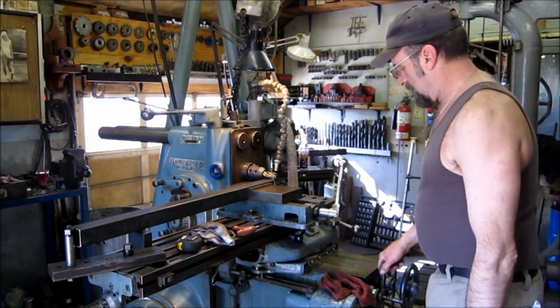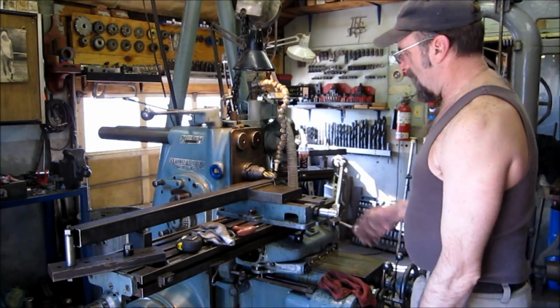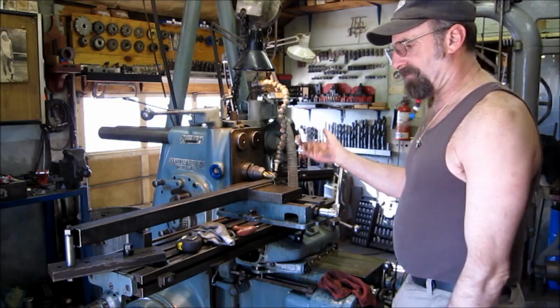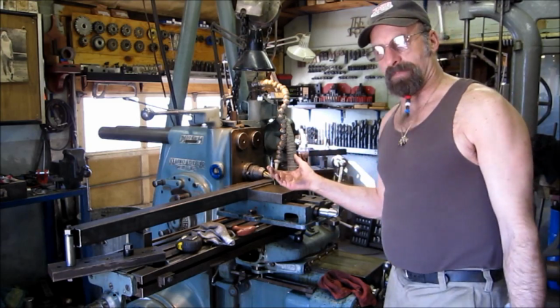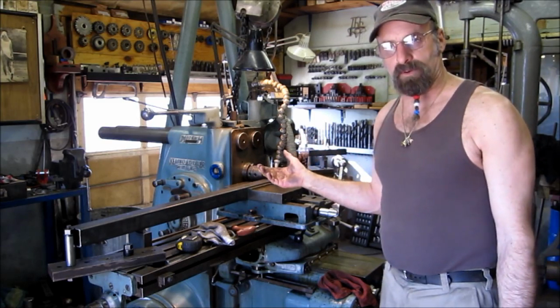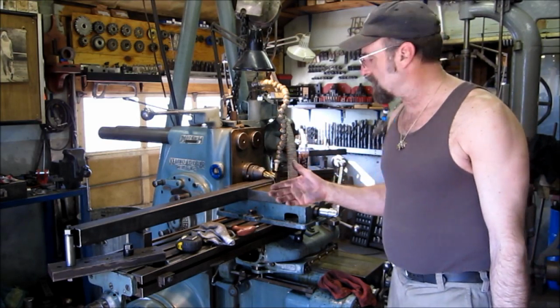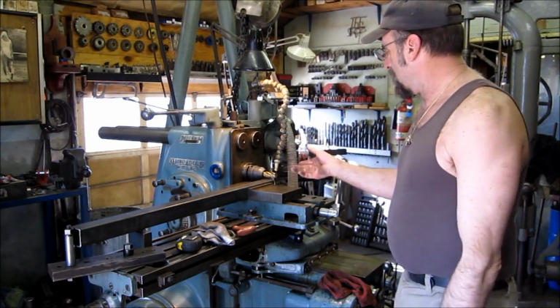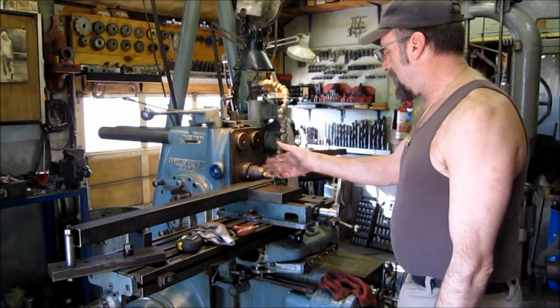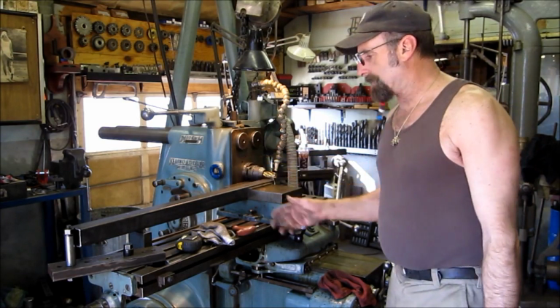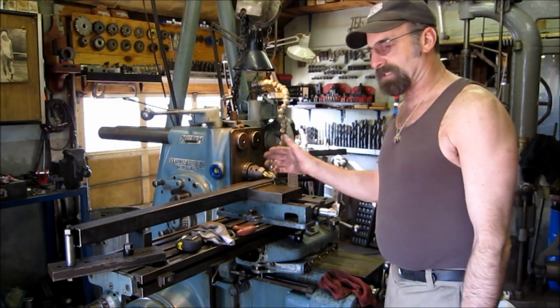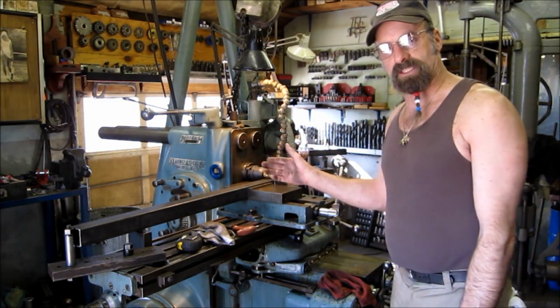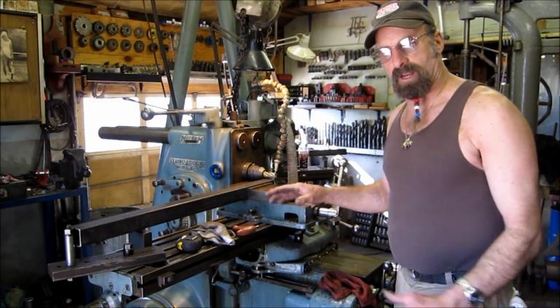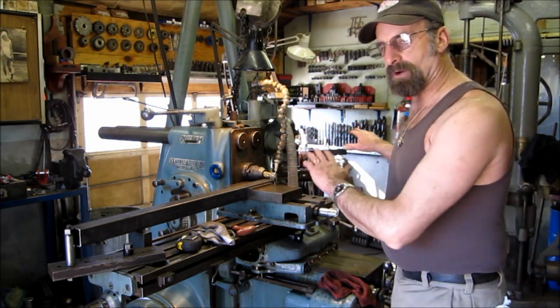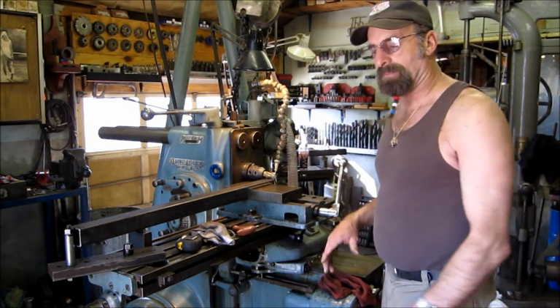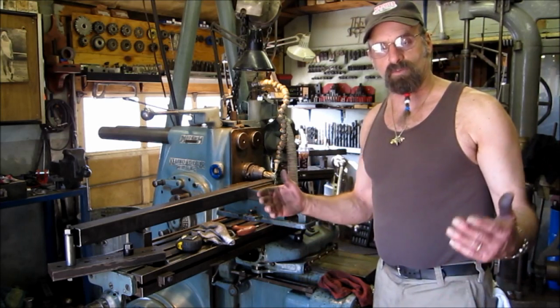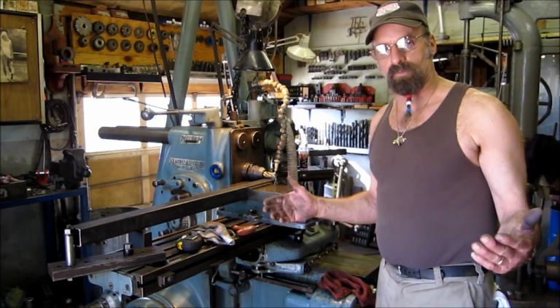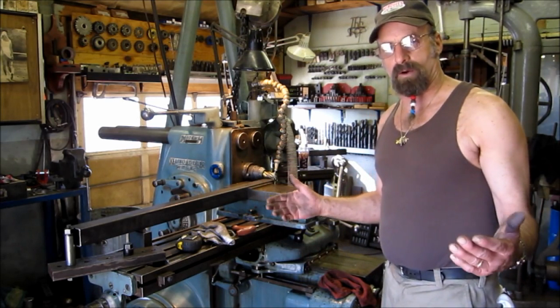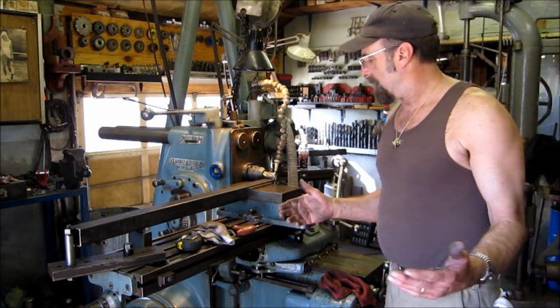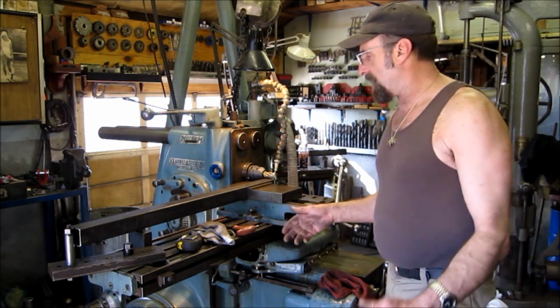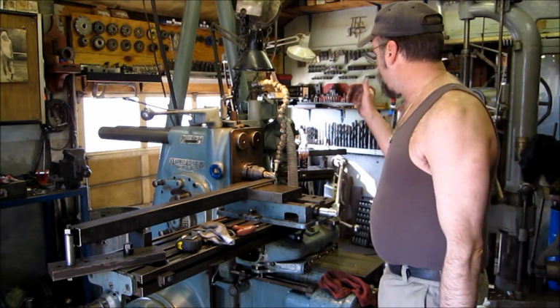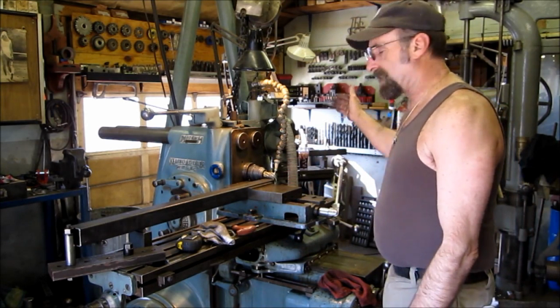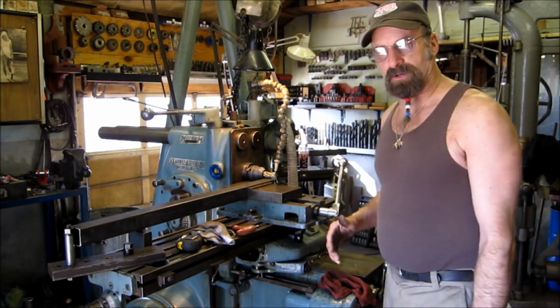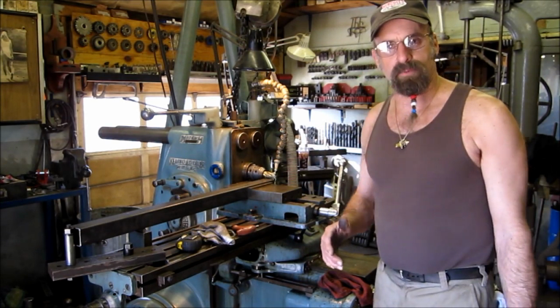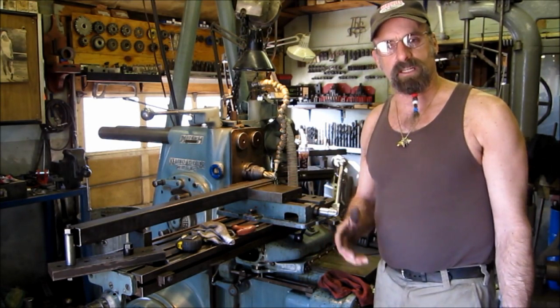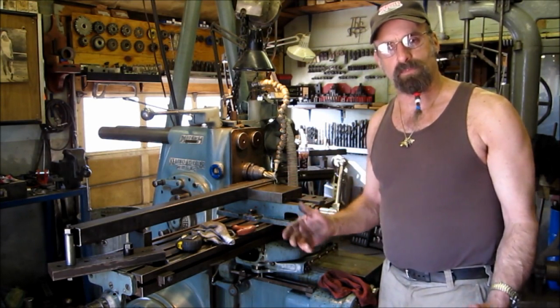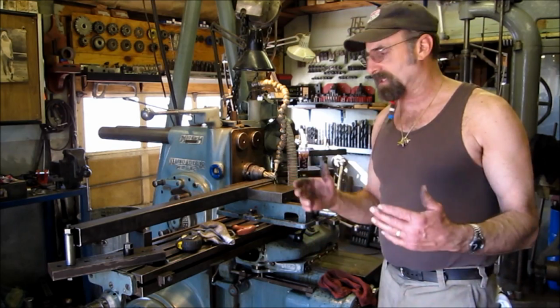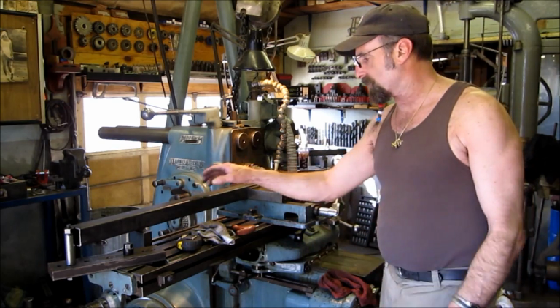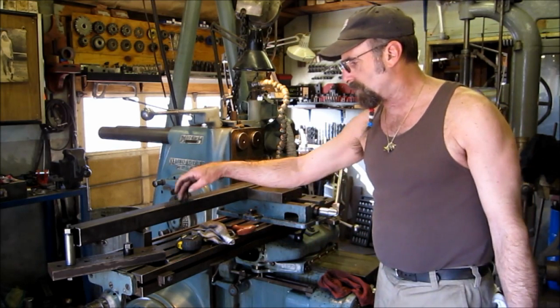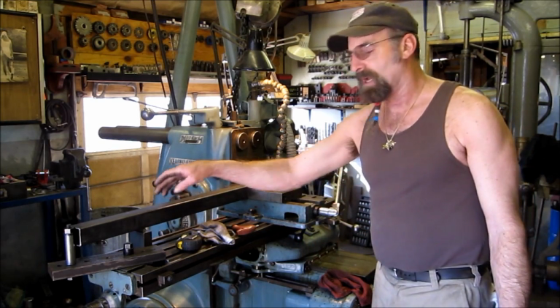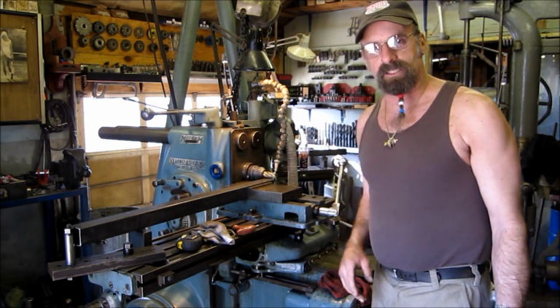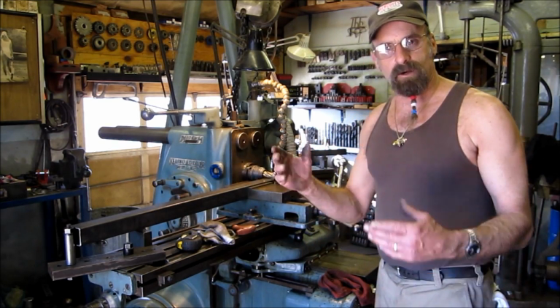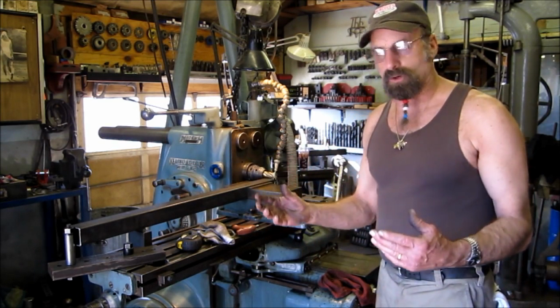We automatically feed it in the upward position and we have a stop set so that this can run and we can go do something else. We're over there setting up a drill operation in the Bridgeport — we're going to start doing some holes along the side to hold the track and some mounting screws for some other components.